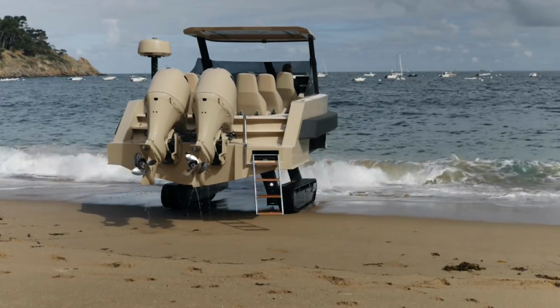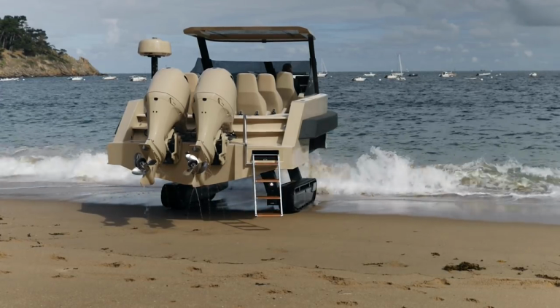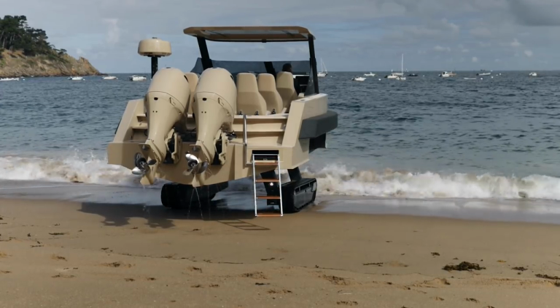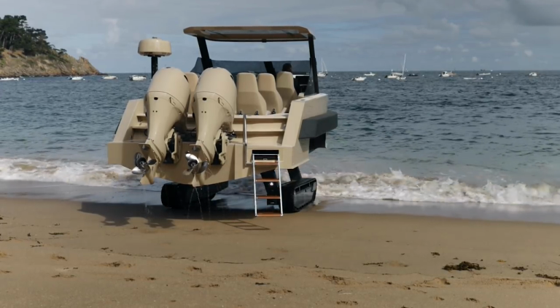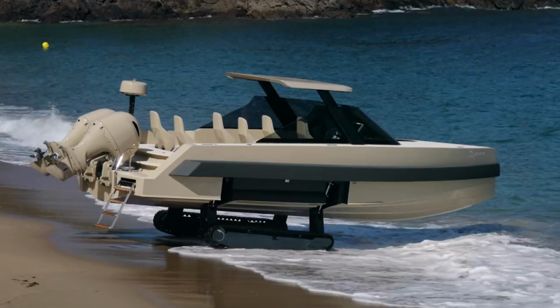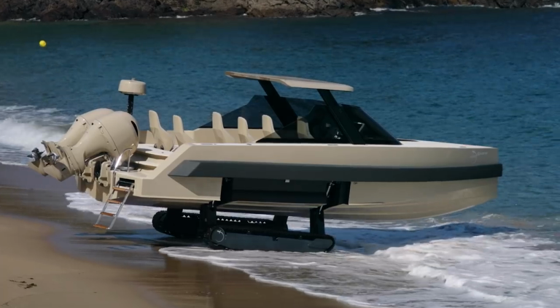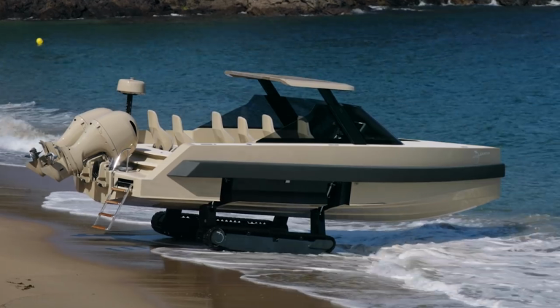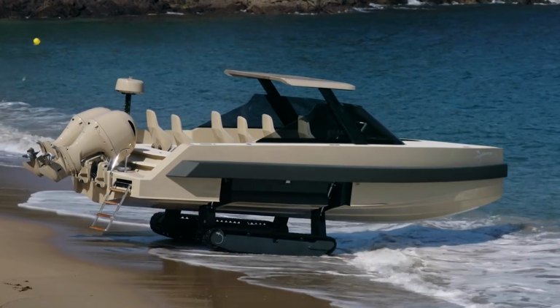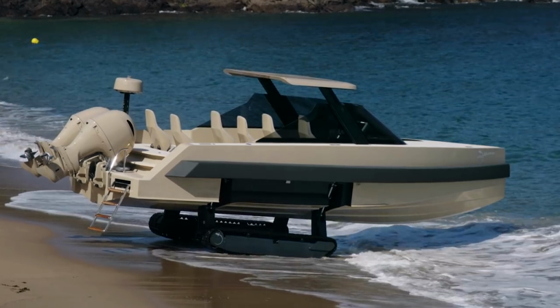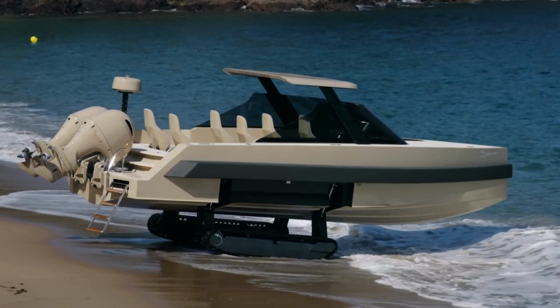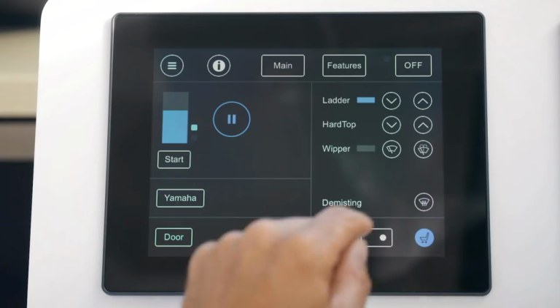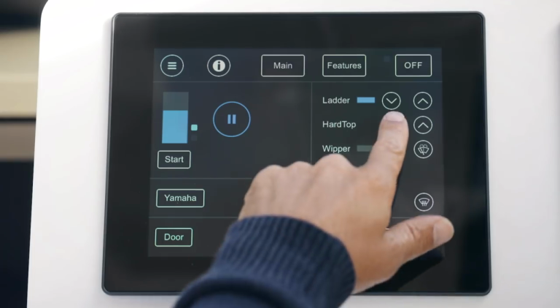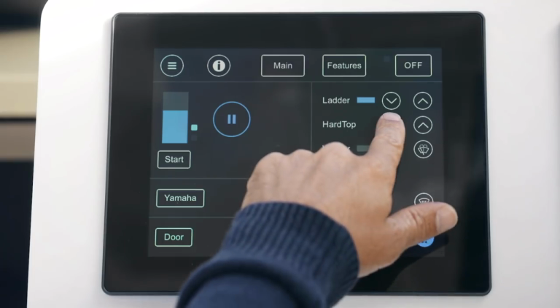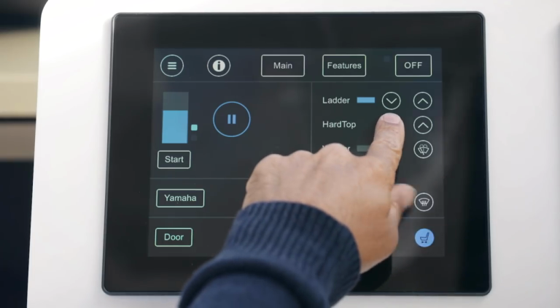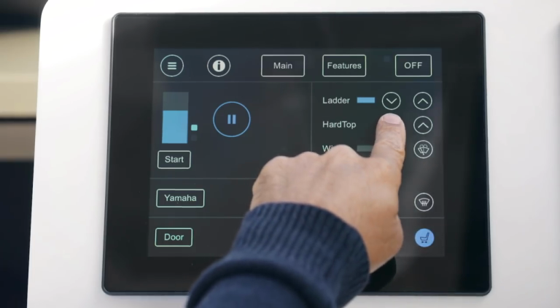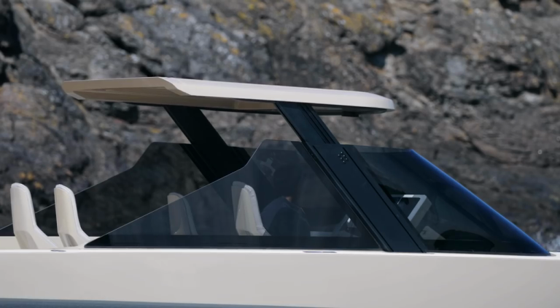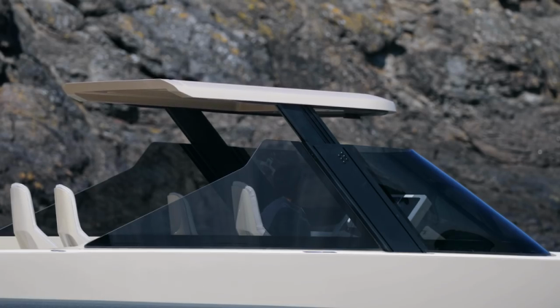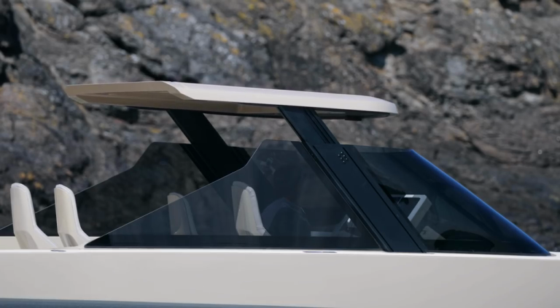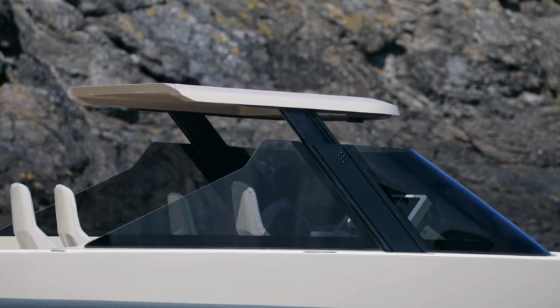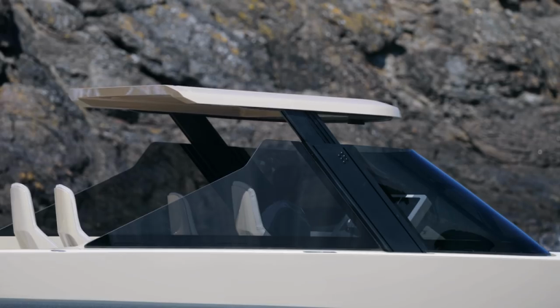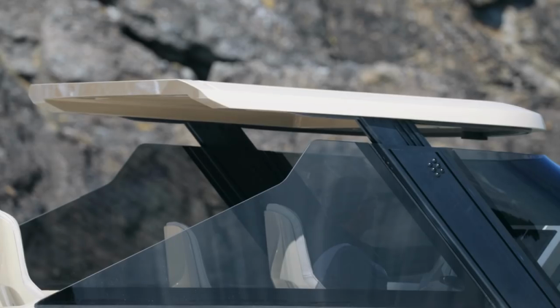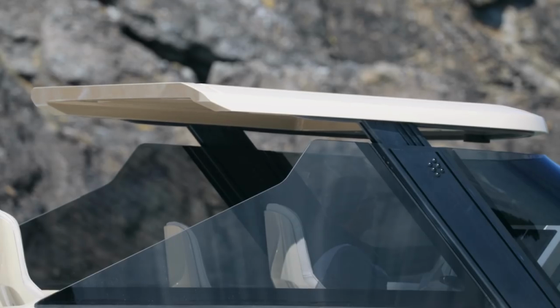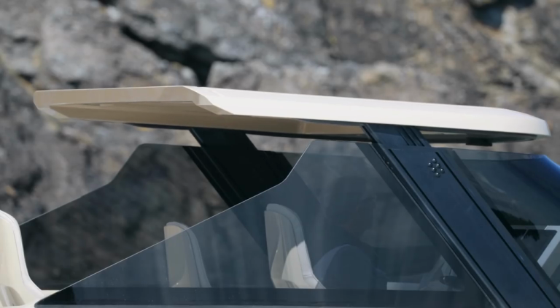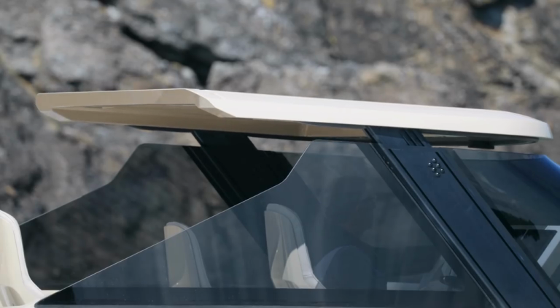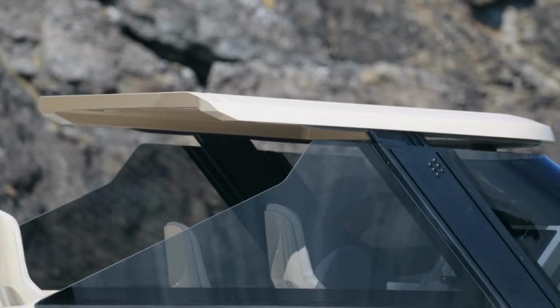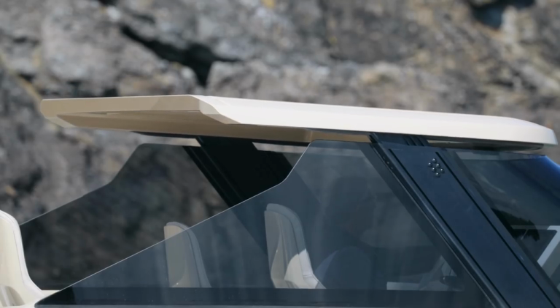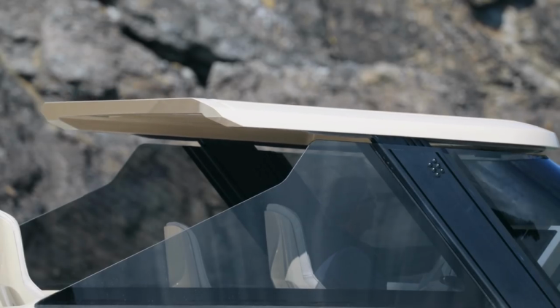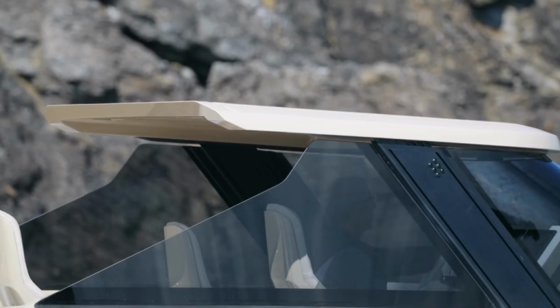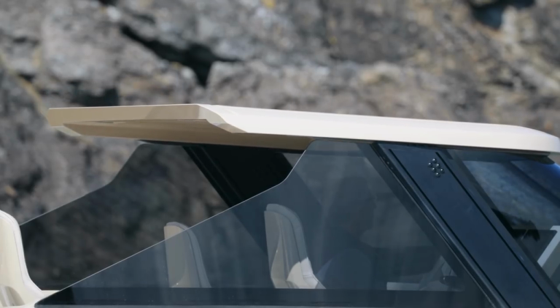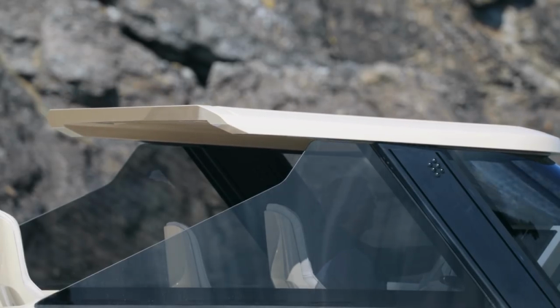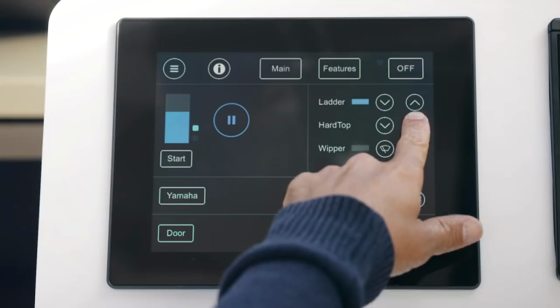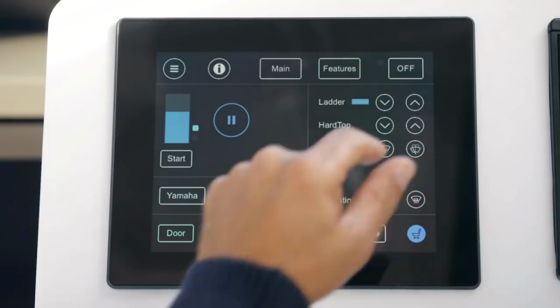The convertible hardtop is a unique feature to the Iguana Commuter. At the touch of a button, the roof transforms from a heightened sunshade to a completely sealed water and windproof helm.